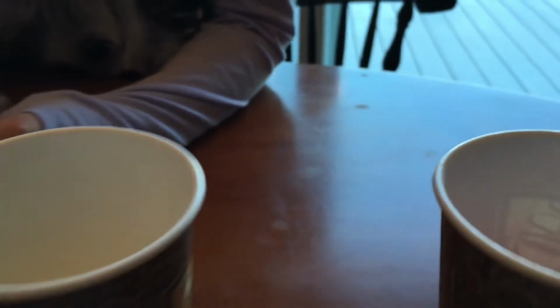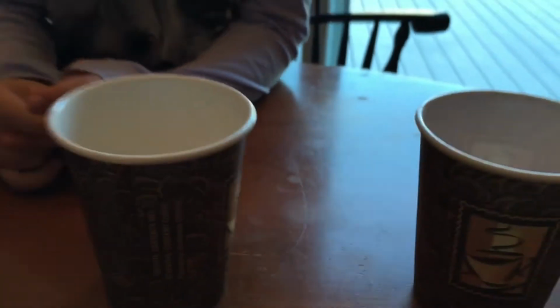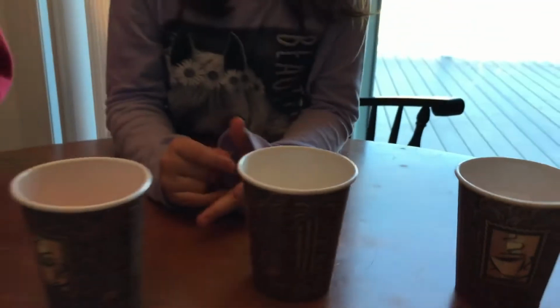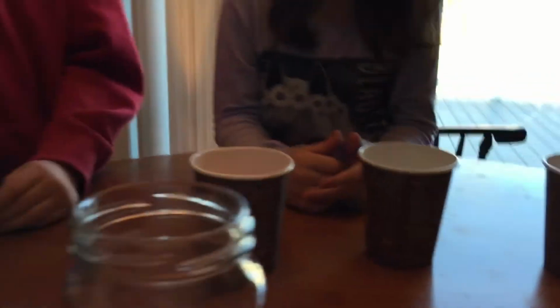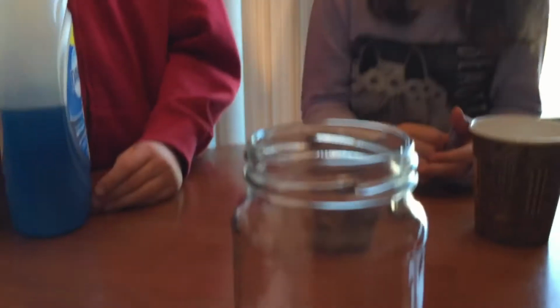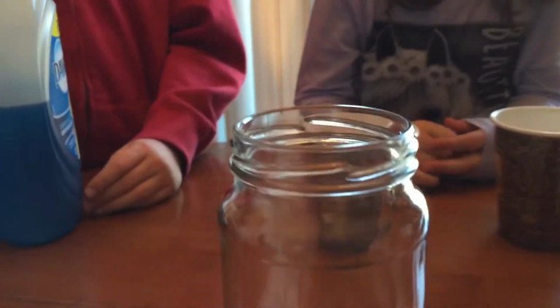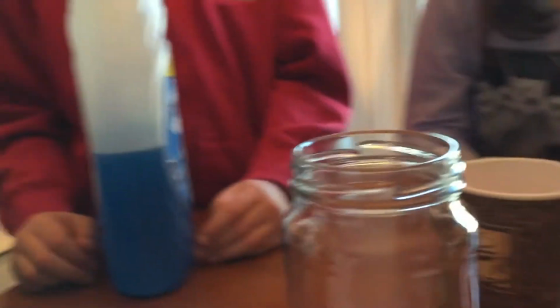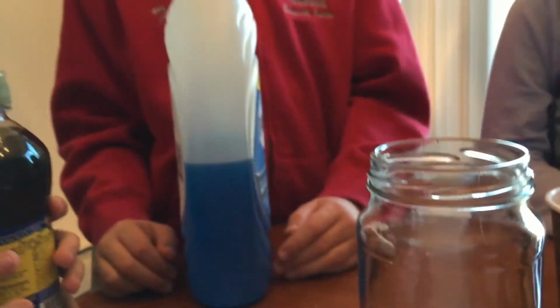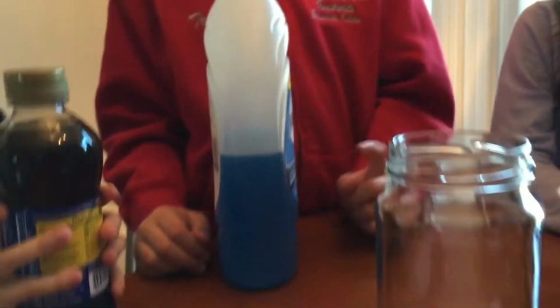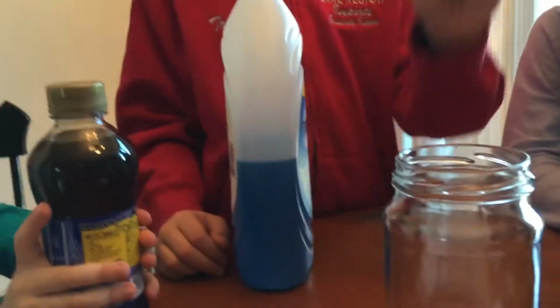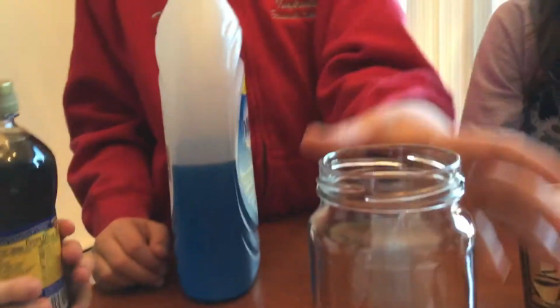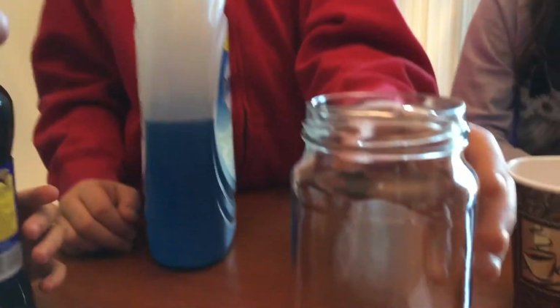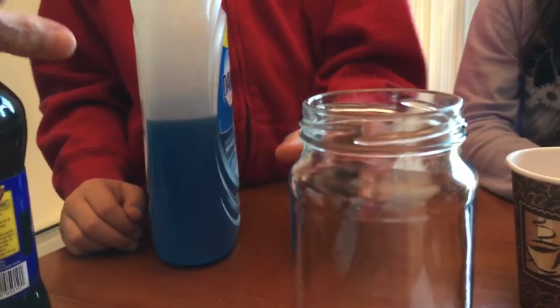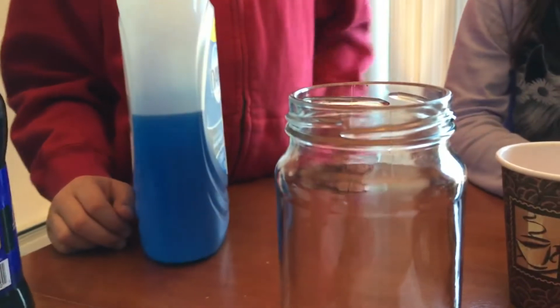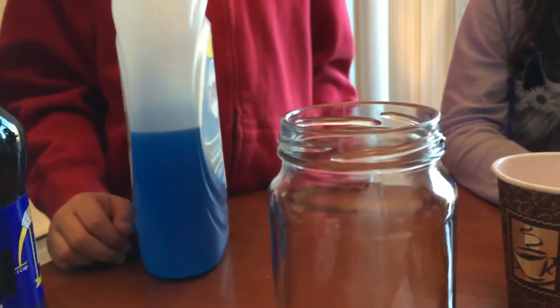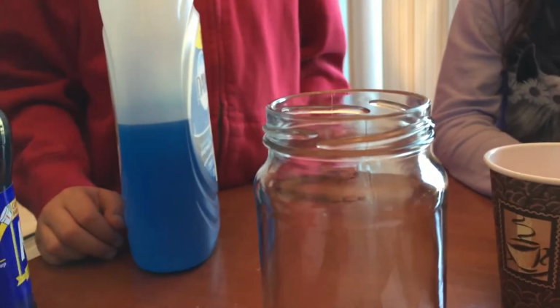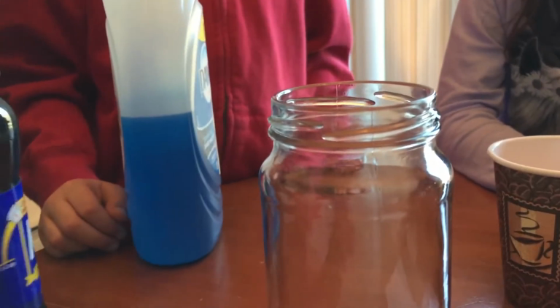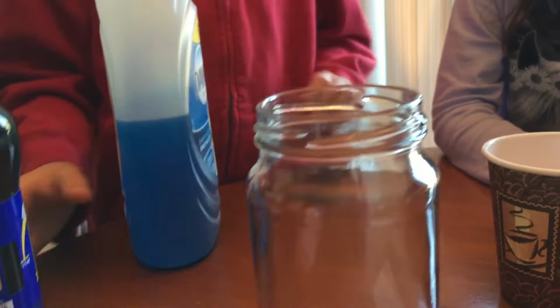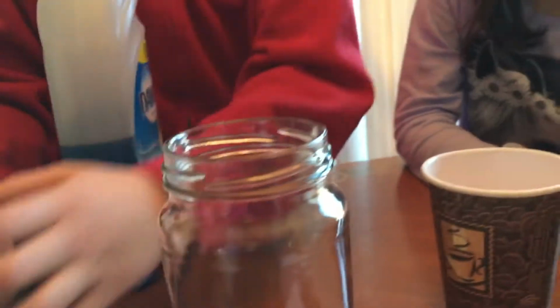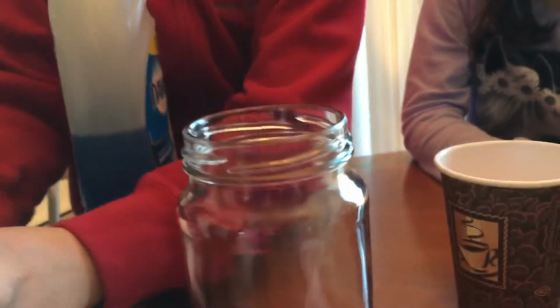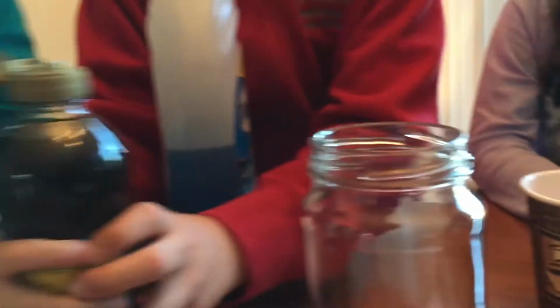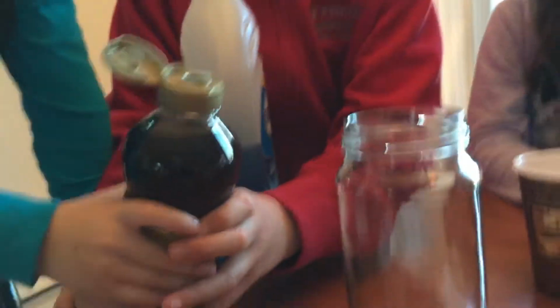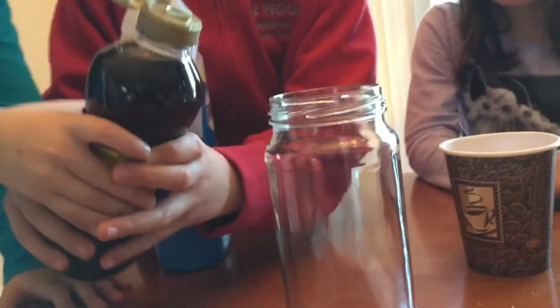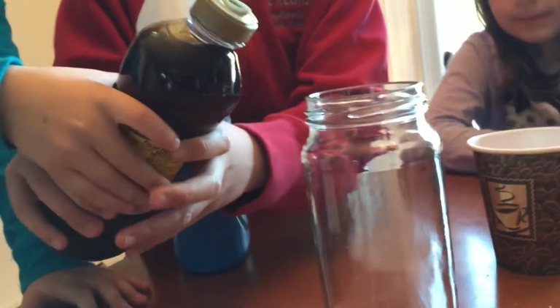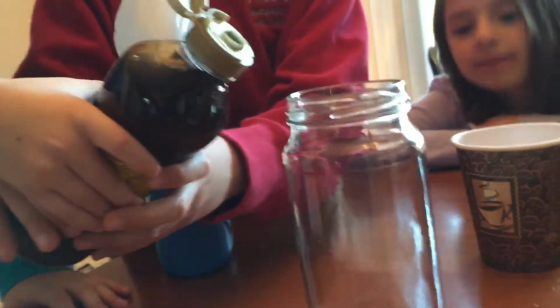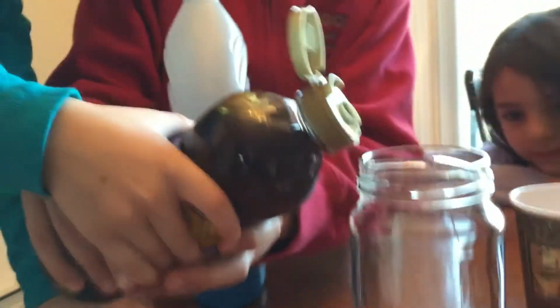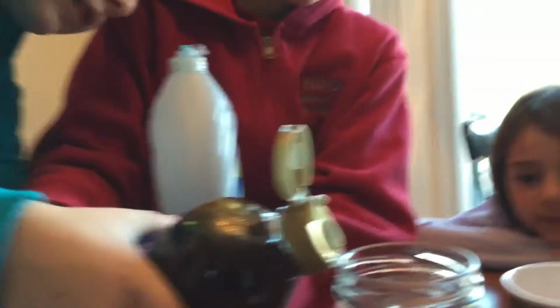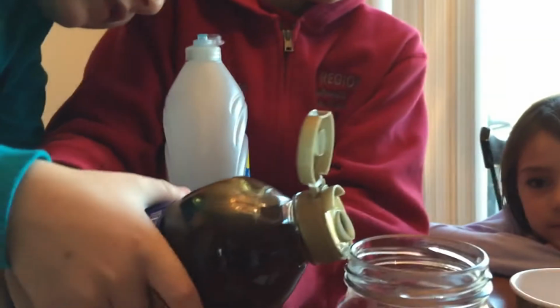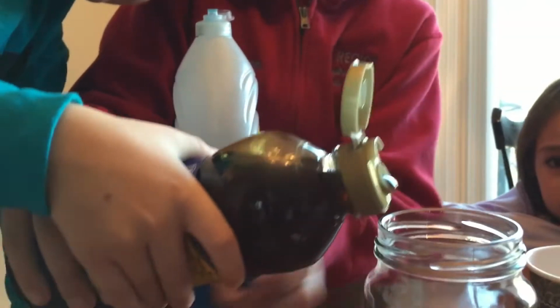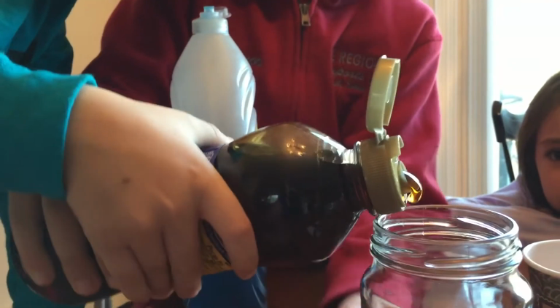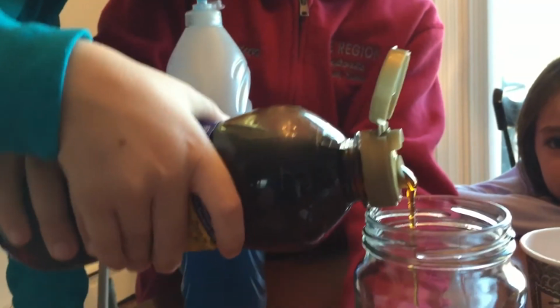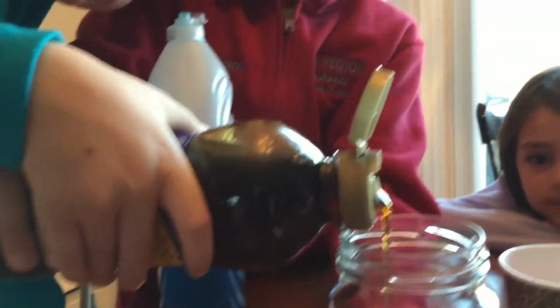And we're going to layer this in this jar. Gus, can you and Trevor pour this up to right about here? Just pour it right down the middle.